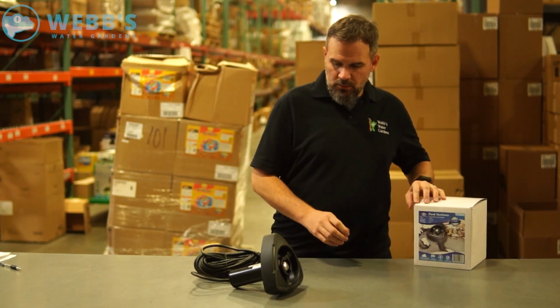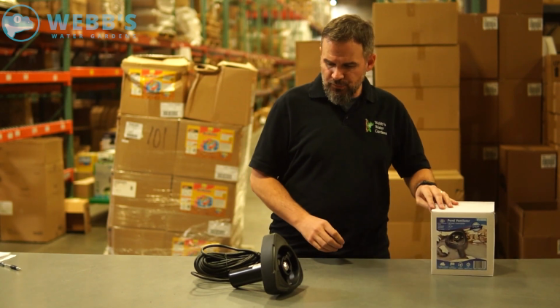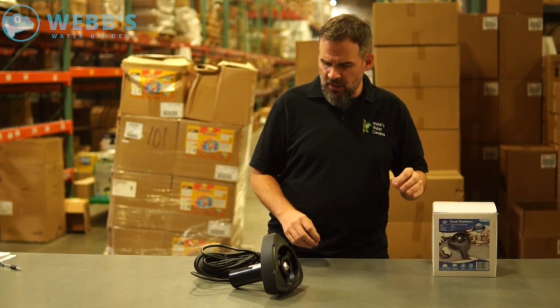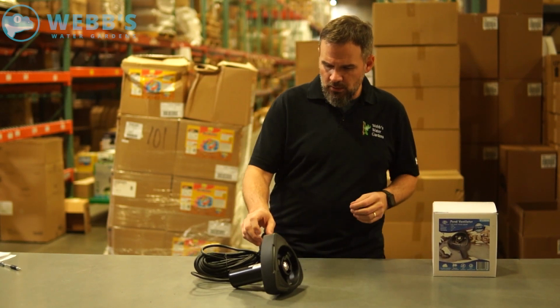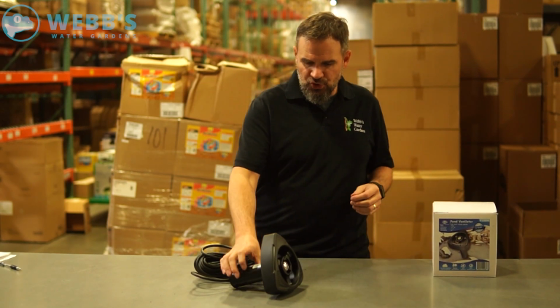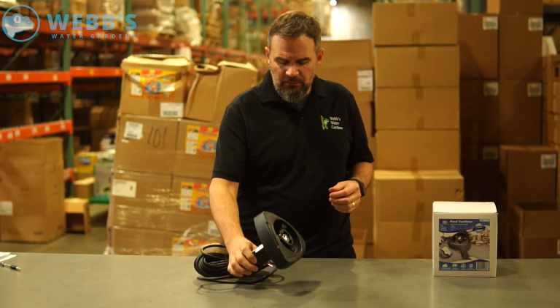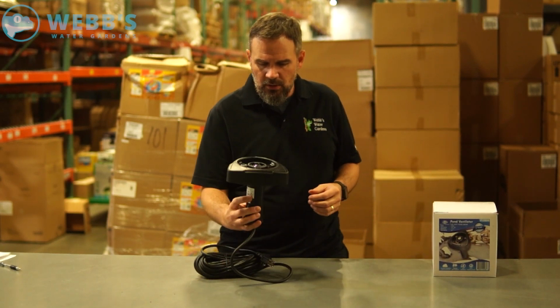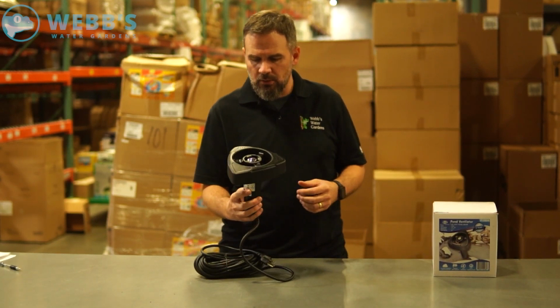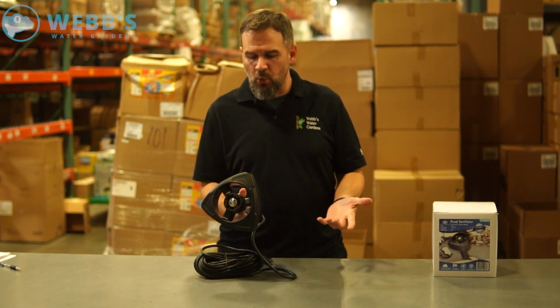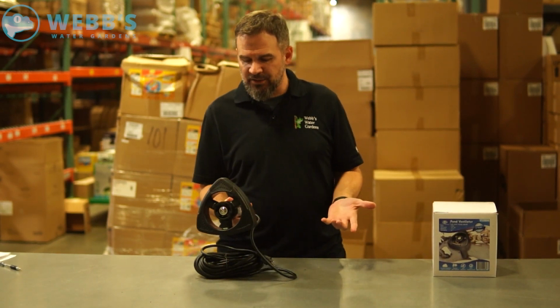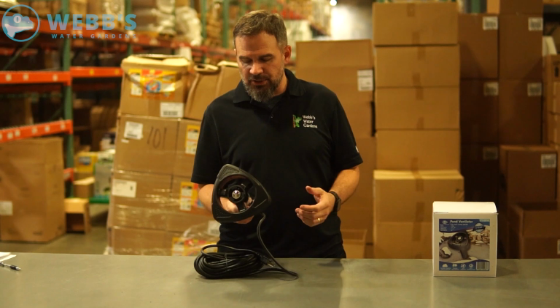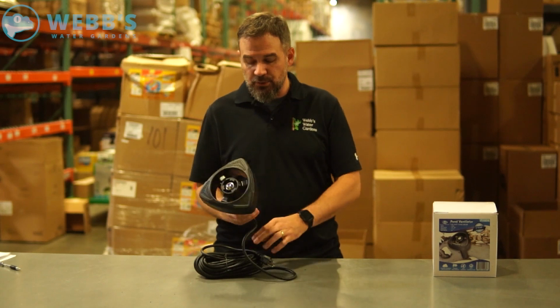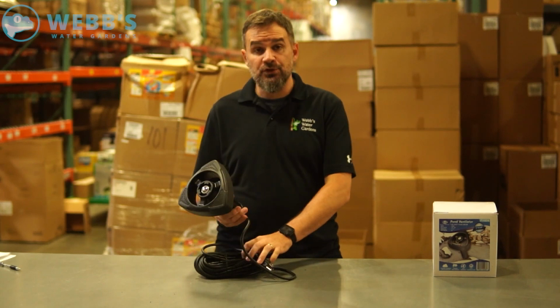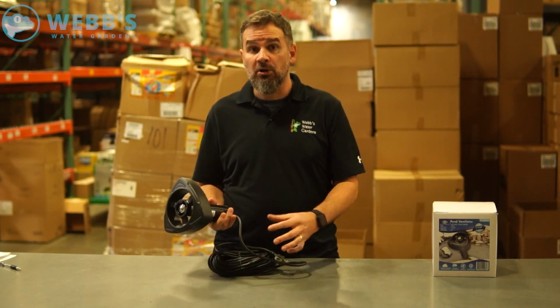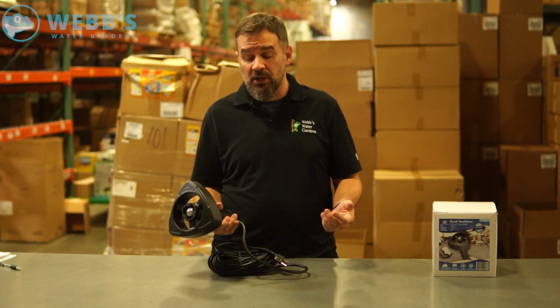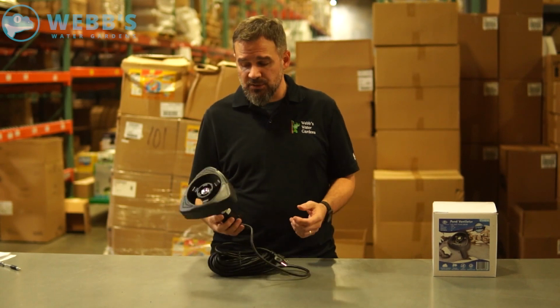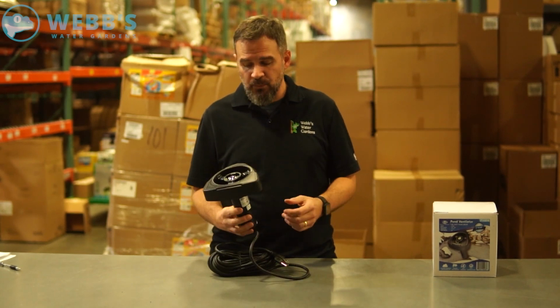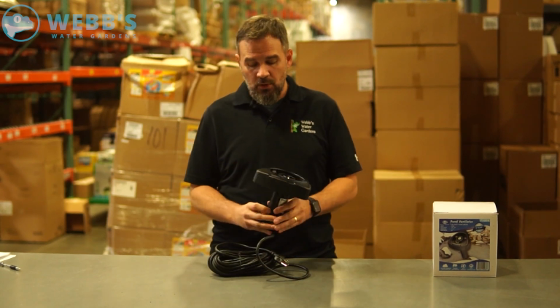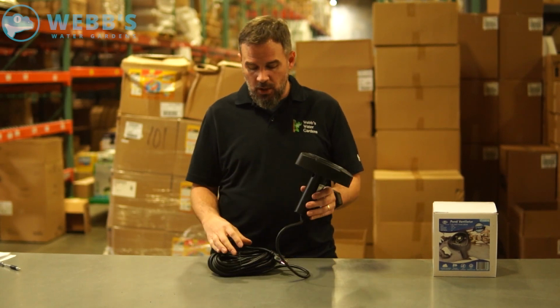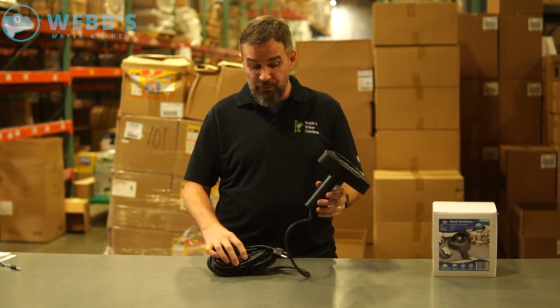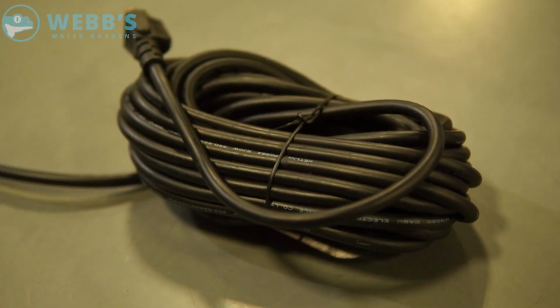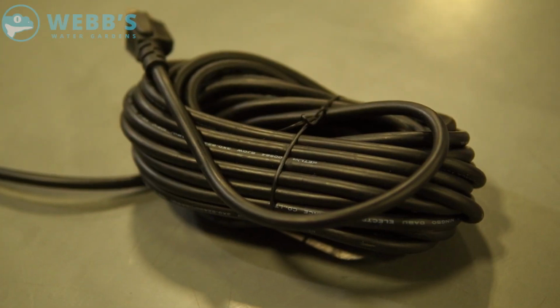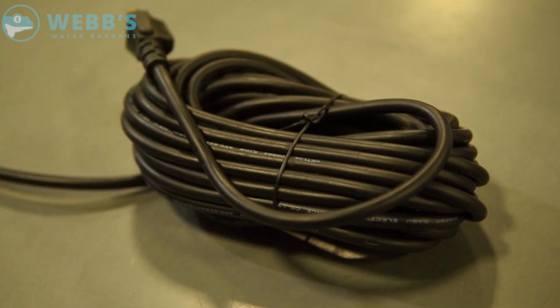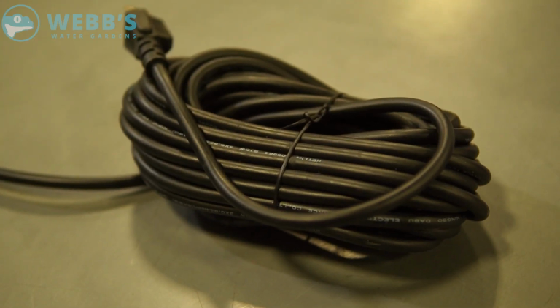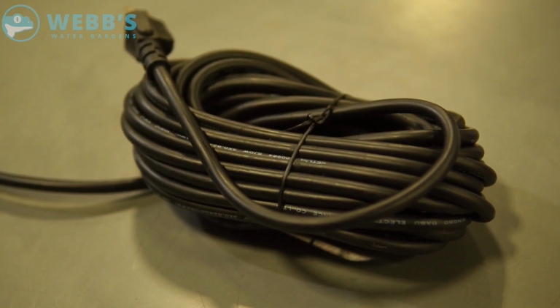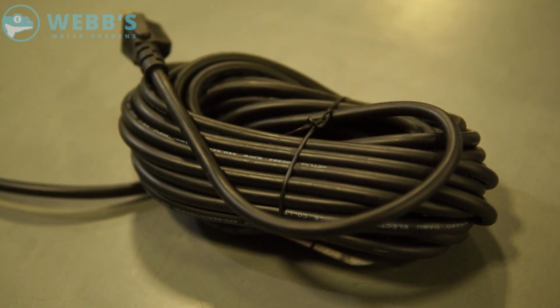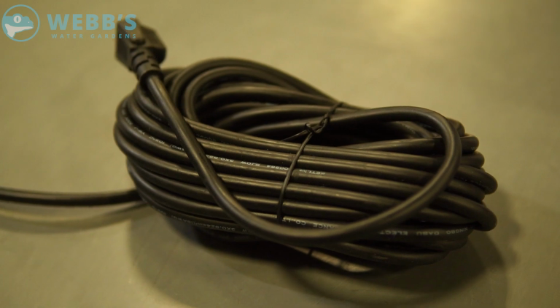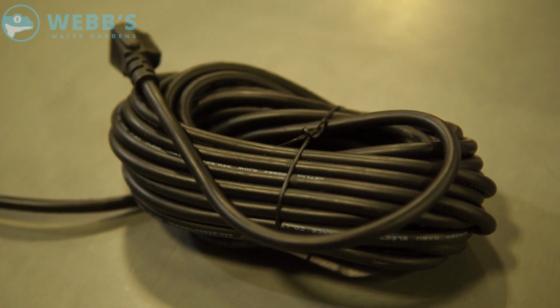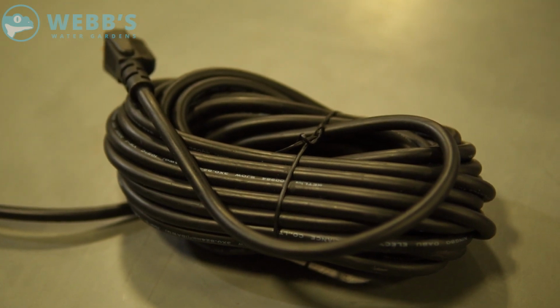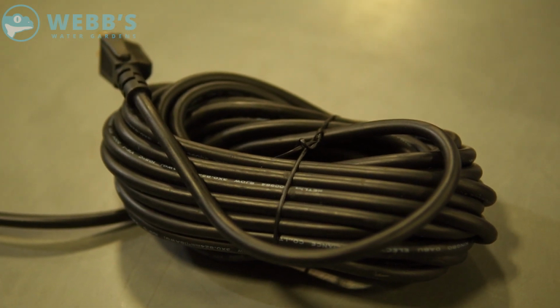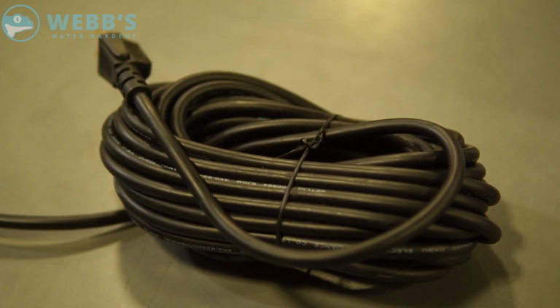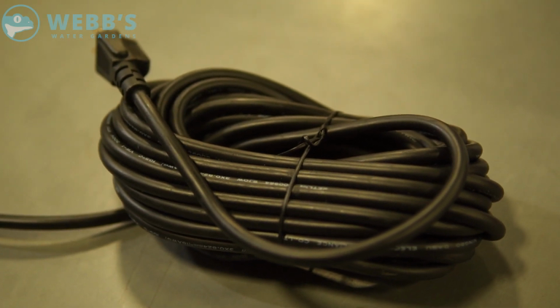This is an extremely low wattage deicer used for smaller applications. It has a 30-foot power cord, only 100 watts, and it's got a built-in float.